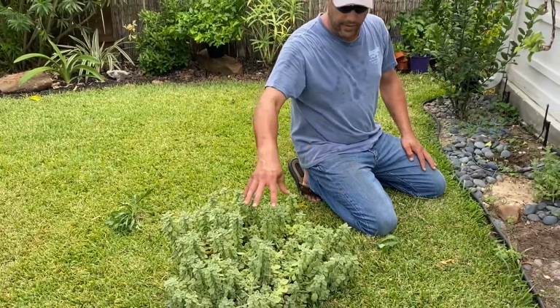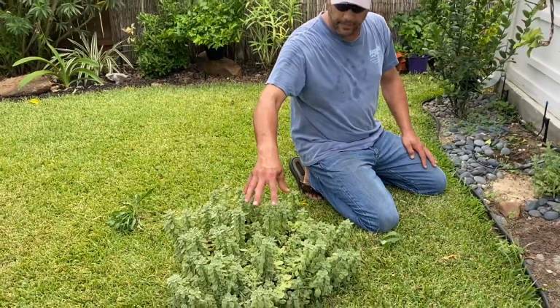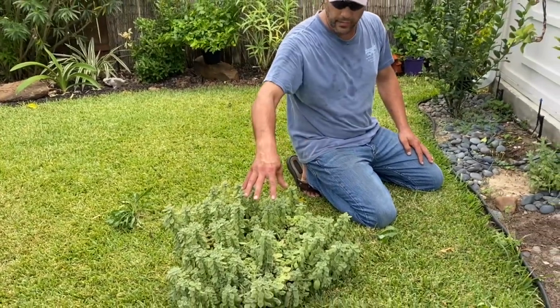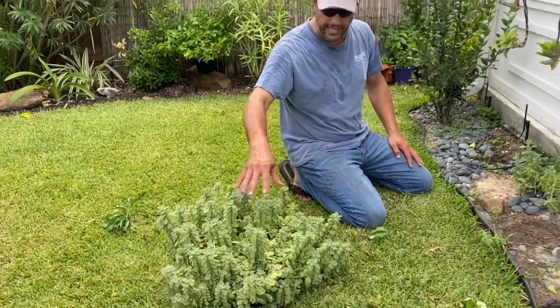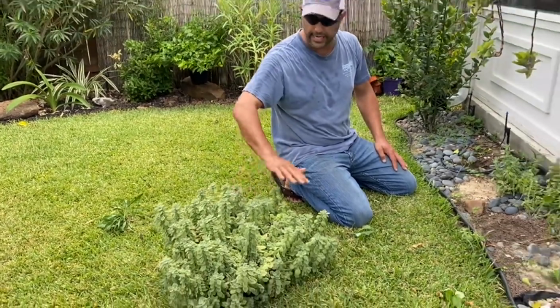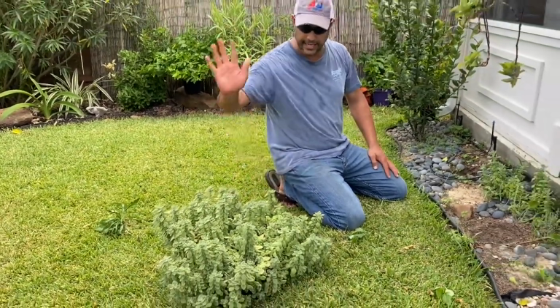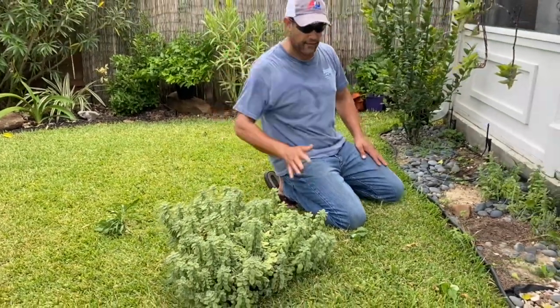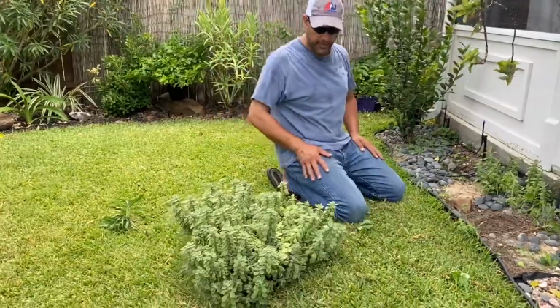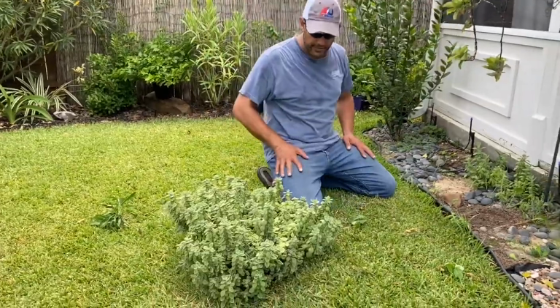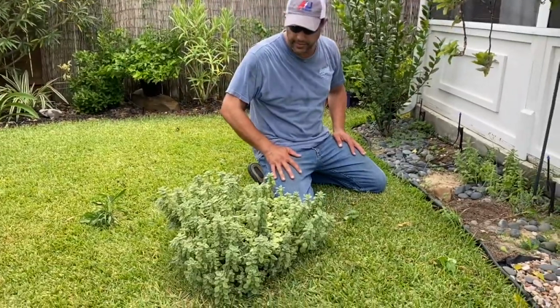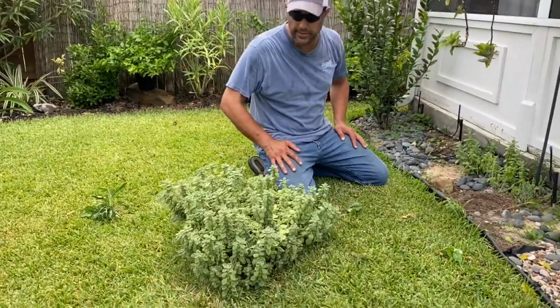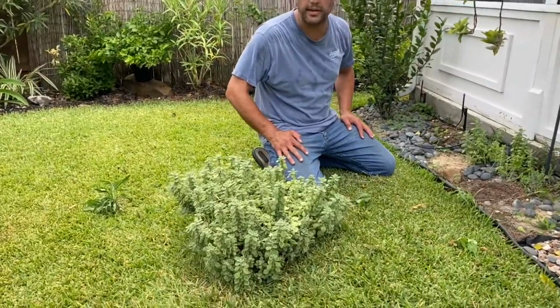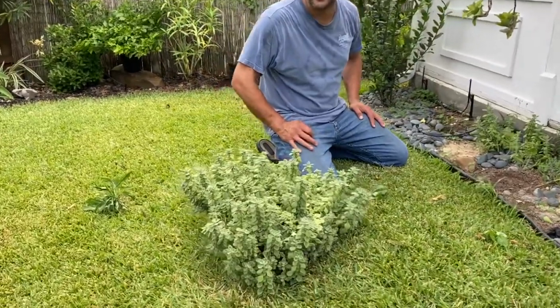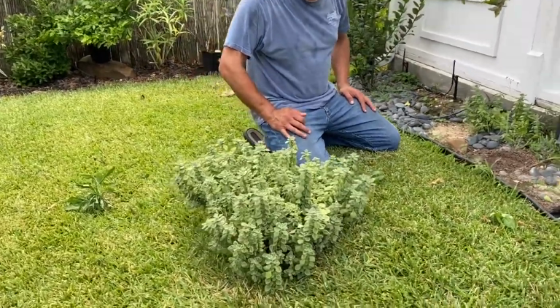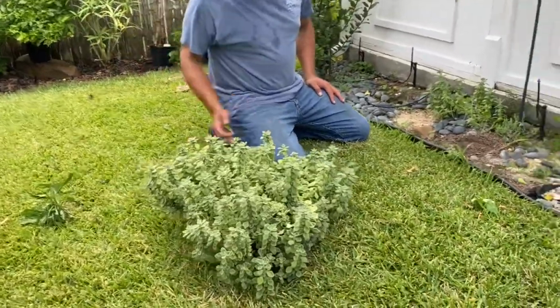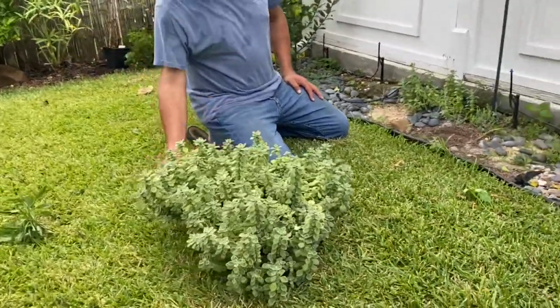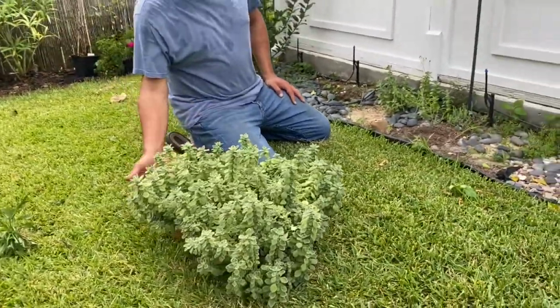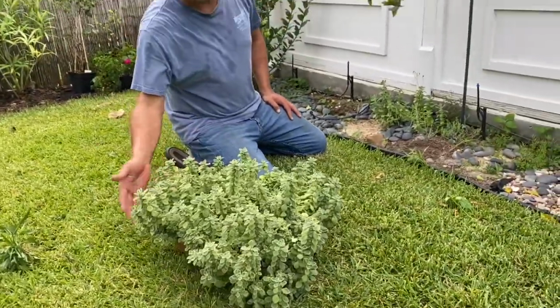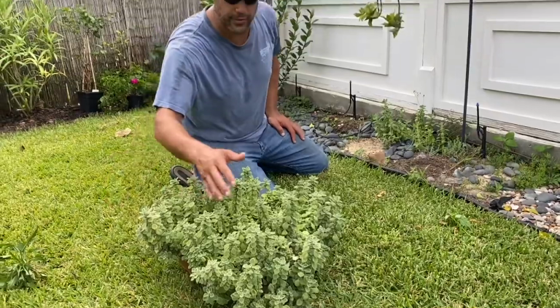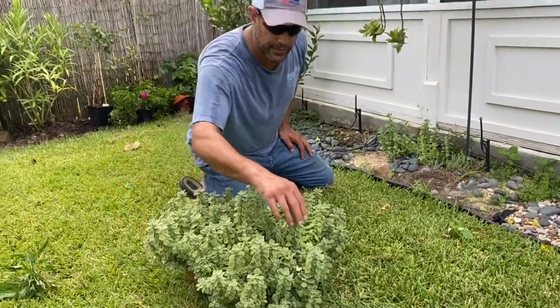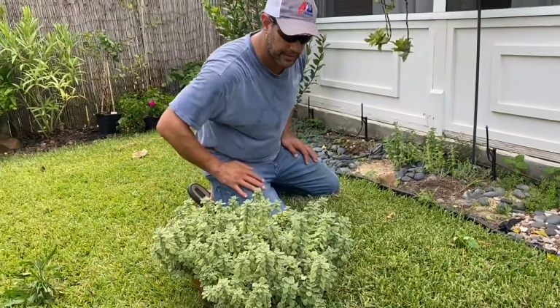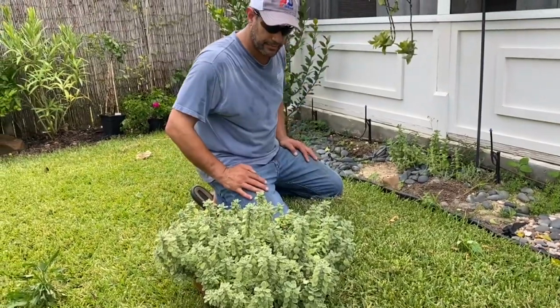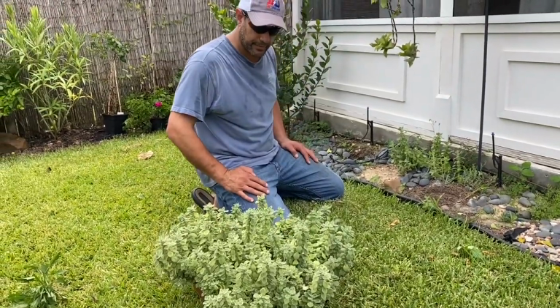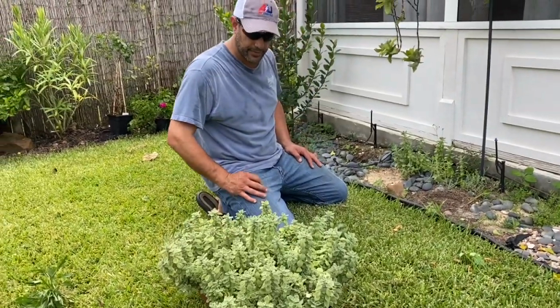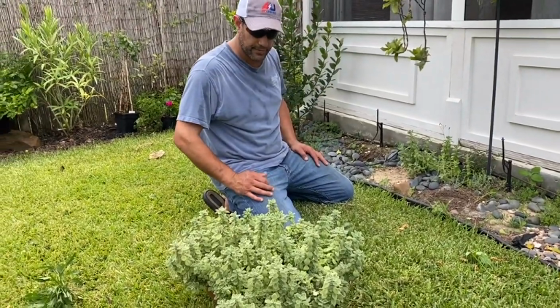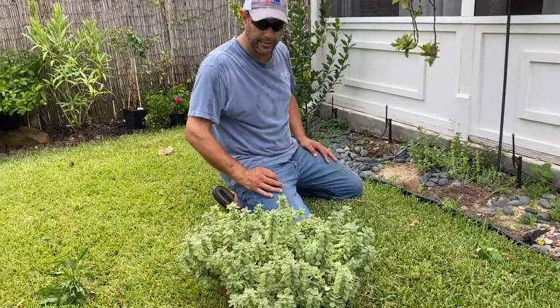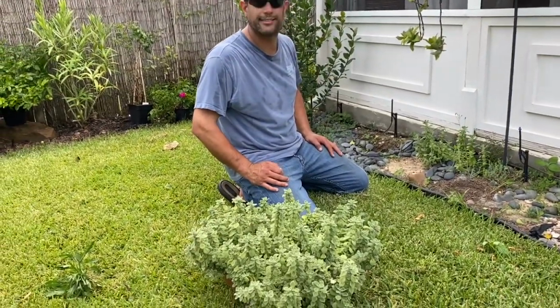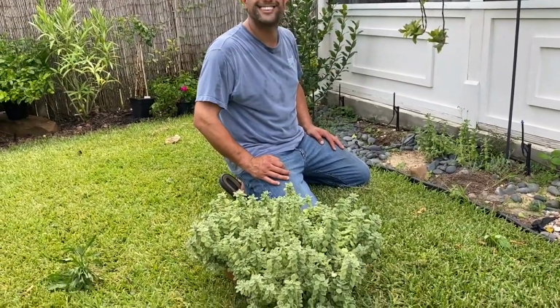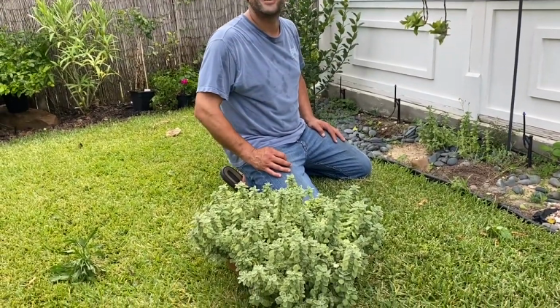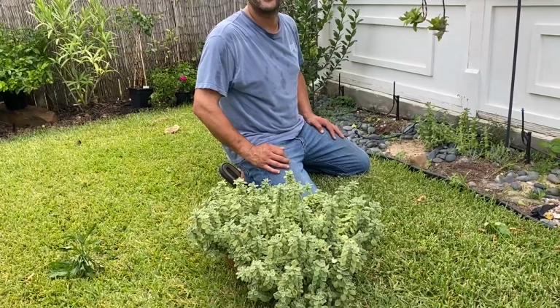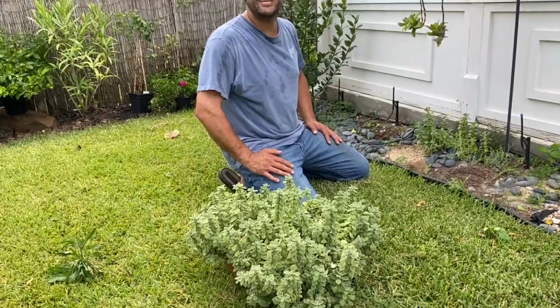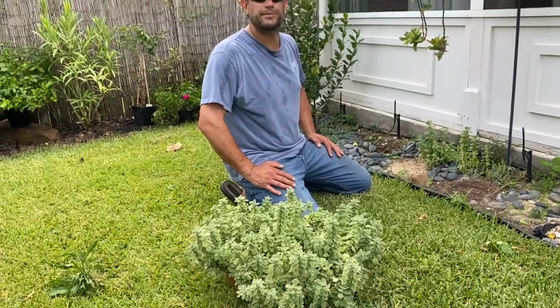In earlier videos earlier this year you can see the size I got it, and then fast forward to the end of September right now — there you have it, a really full-grown, beautiful vix plant. Like and subscribe.